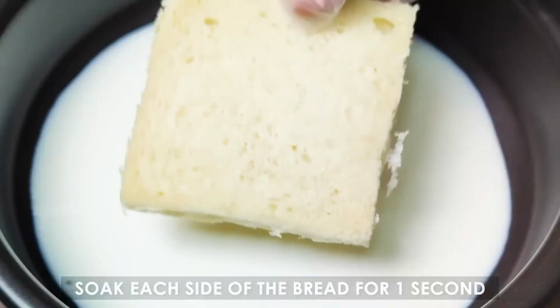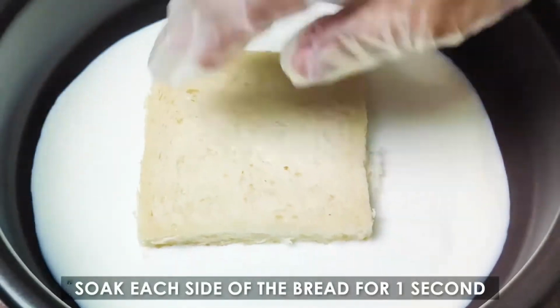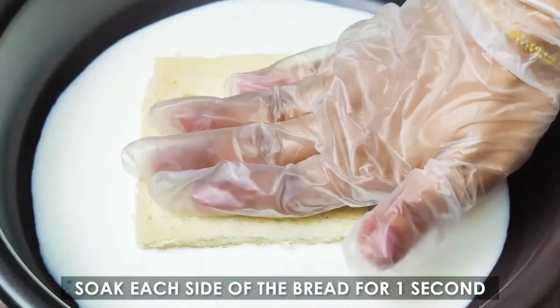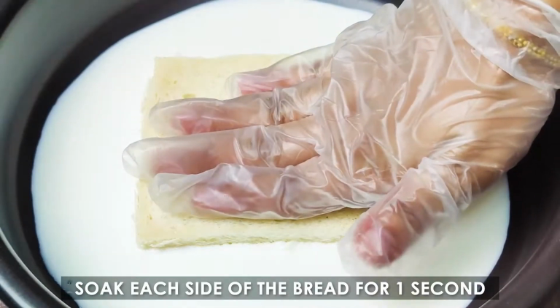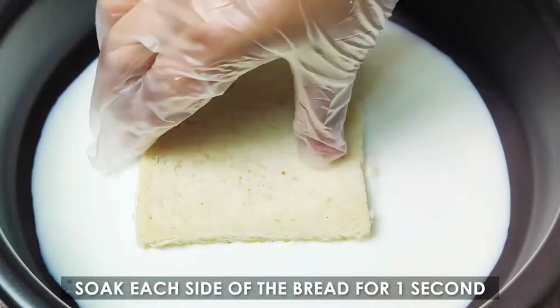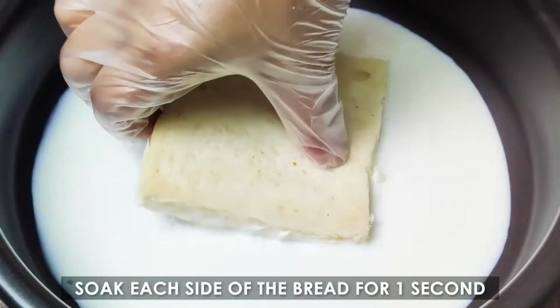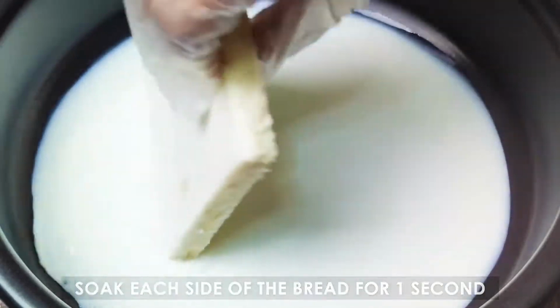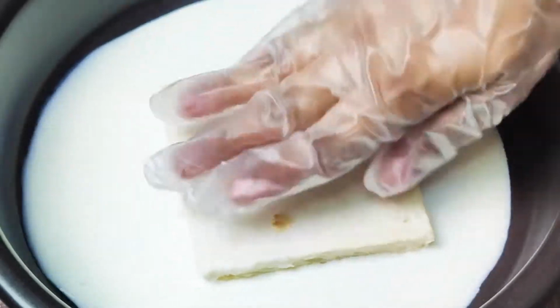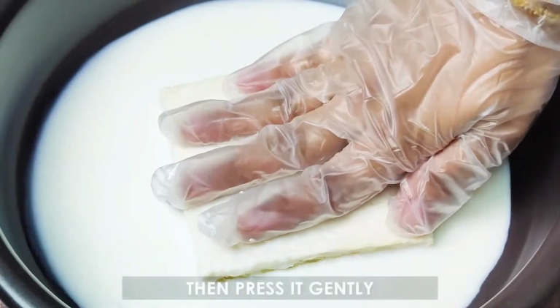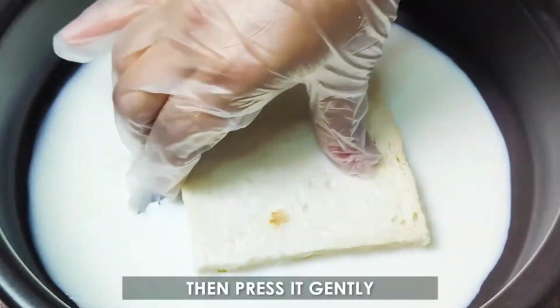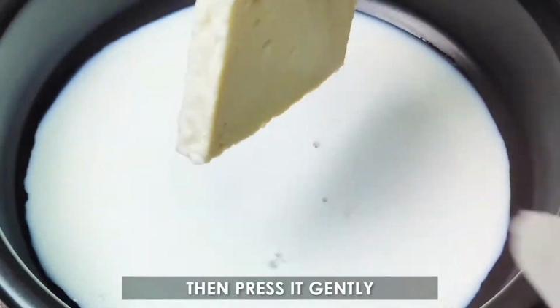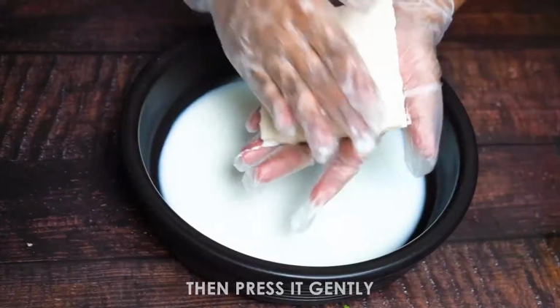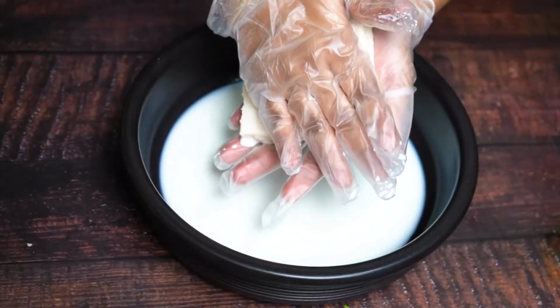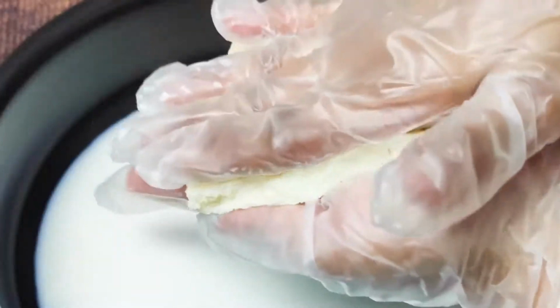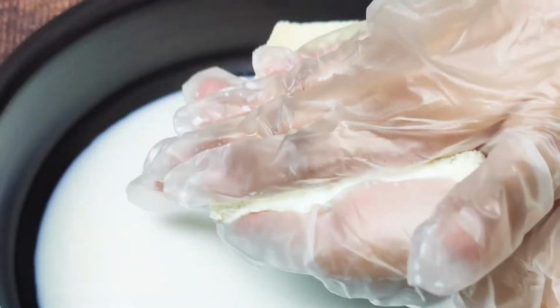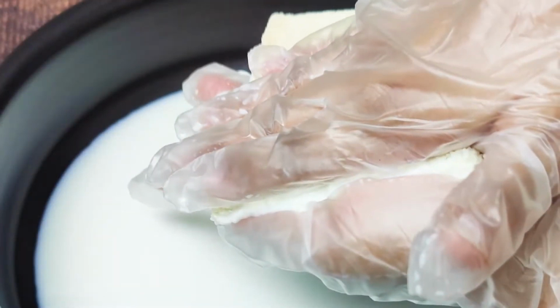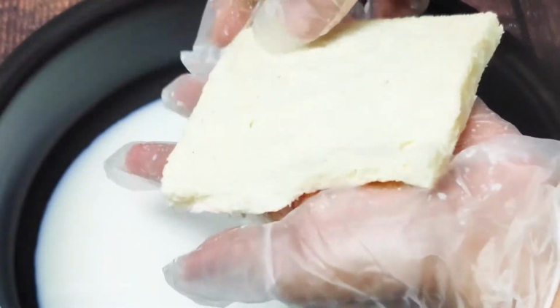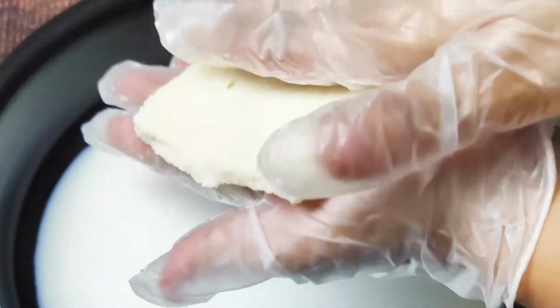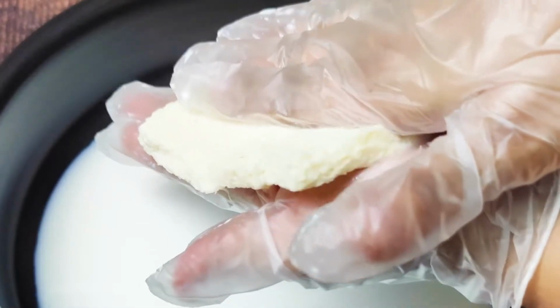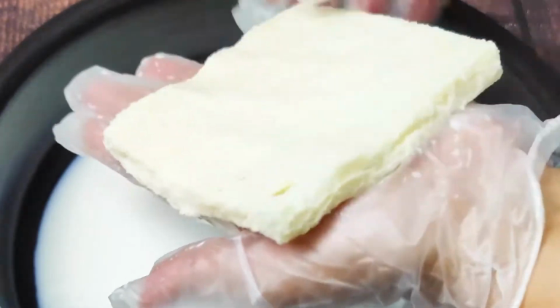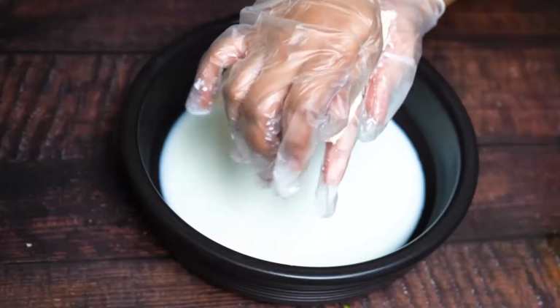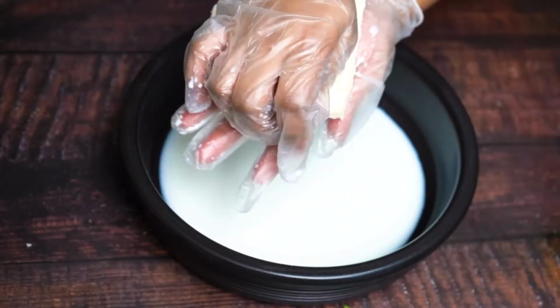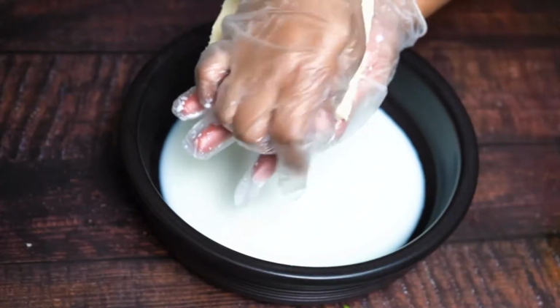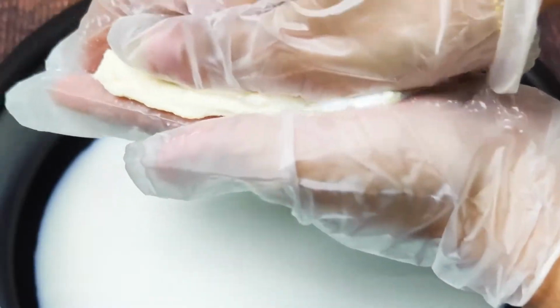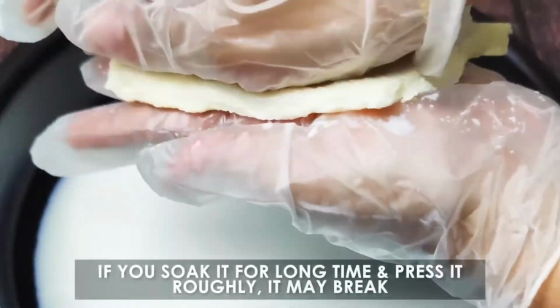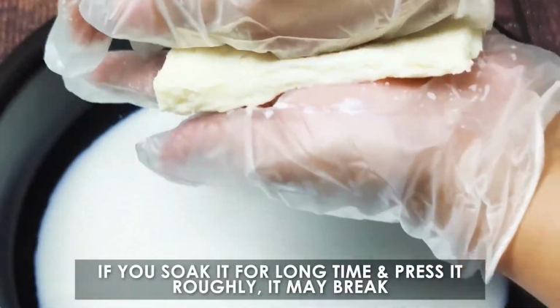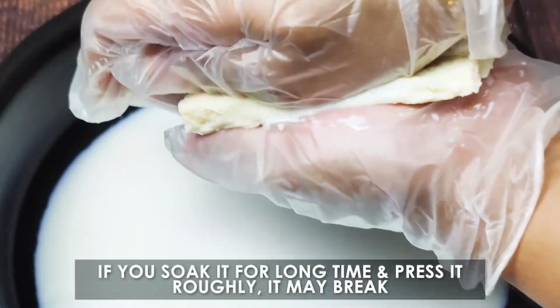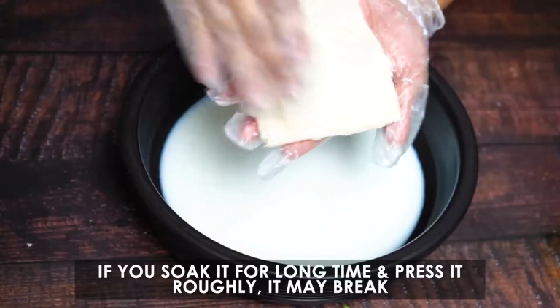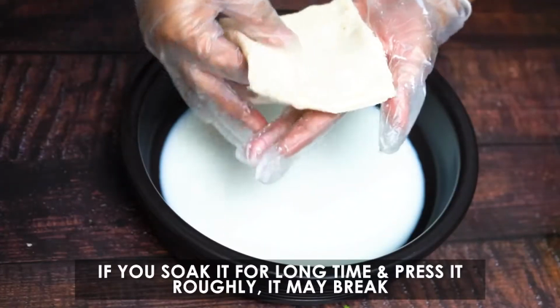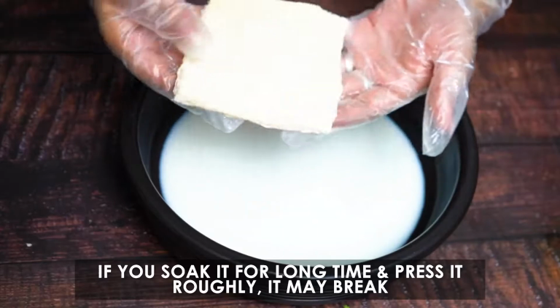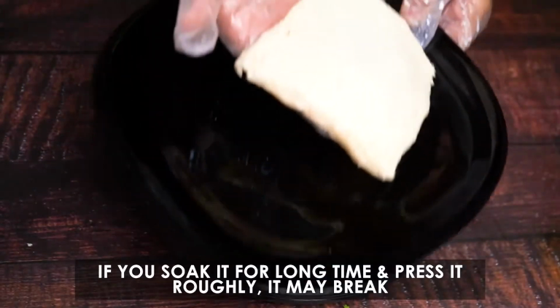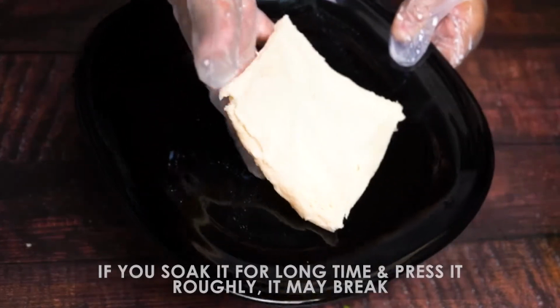Soak each side of the bread for 1 second, then press it gently. If you soak it for a long time and press it roughly, it may break.